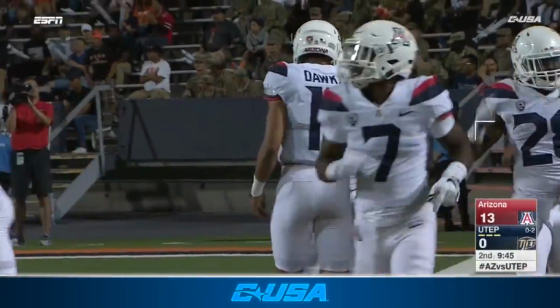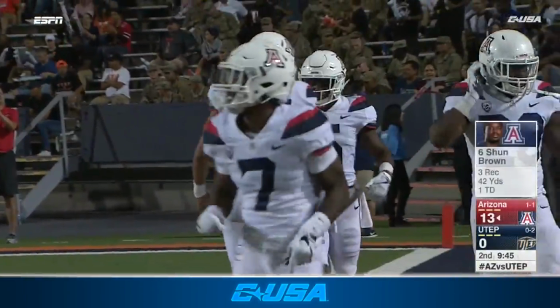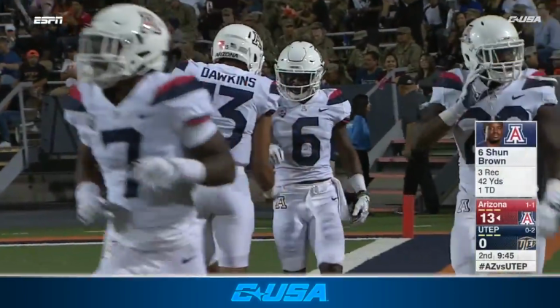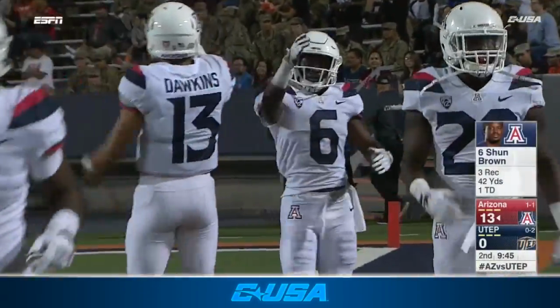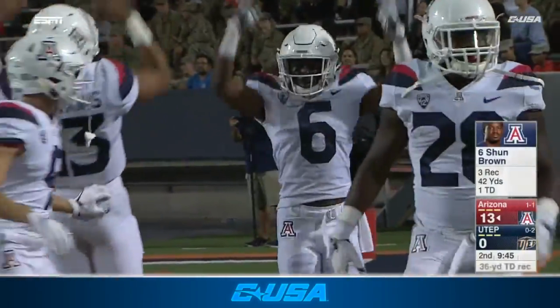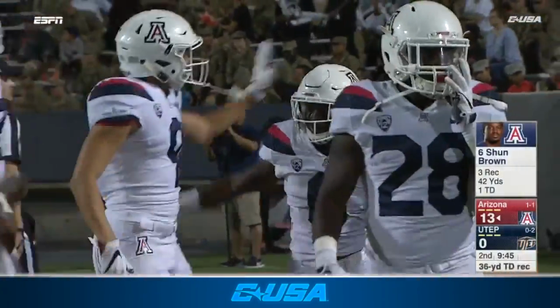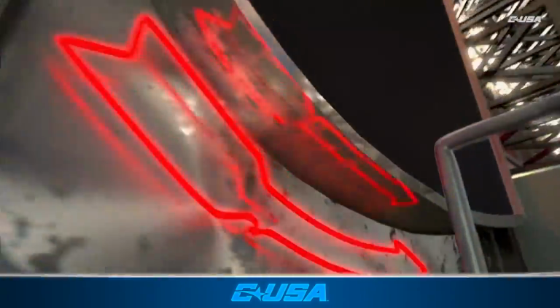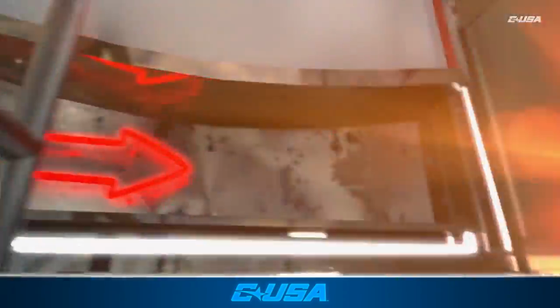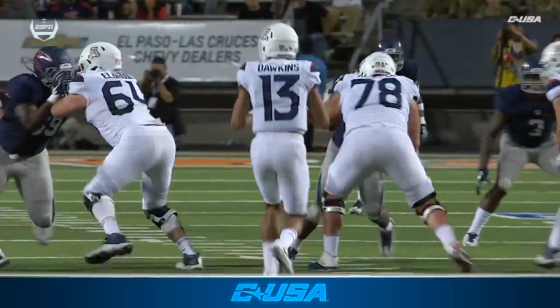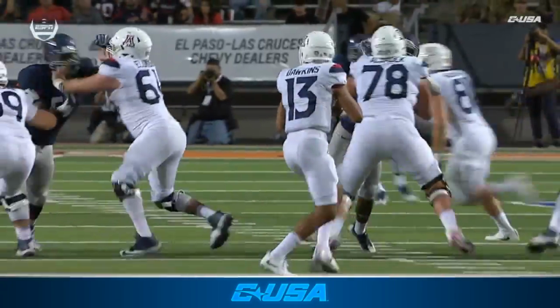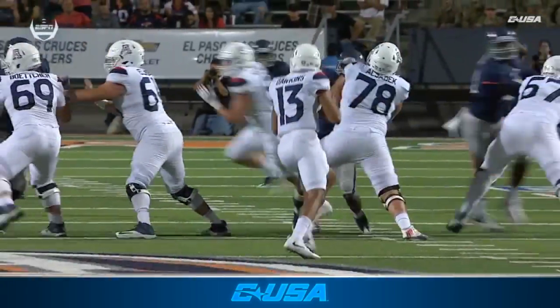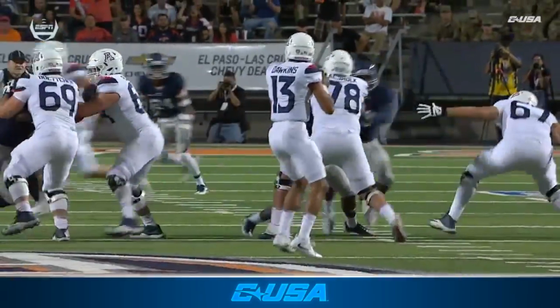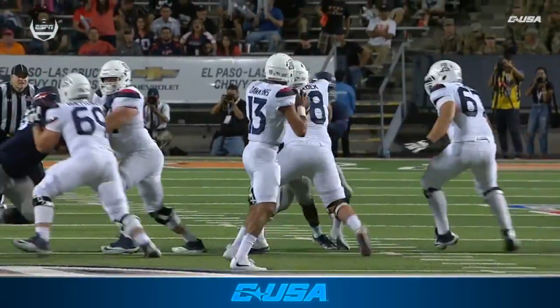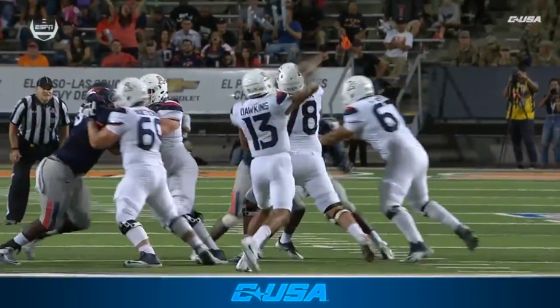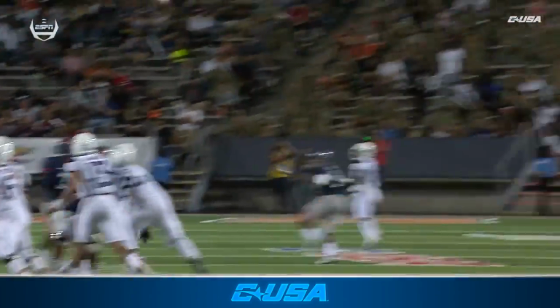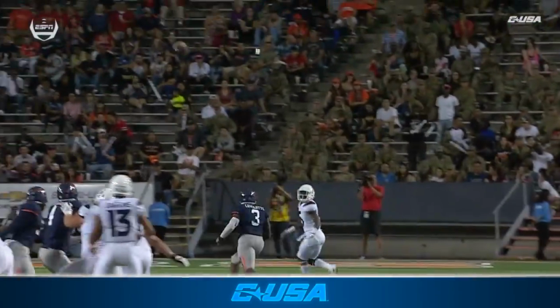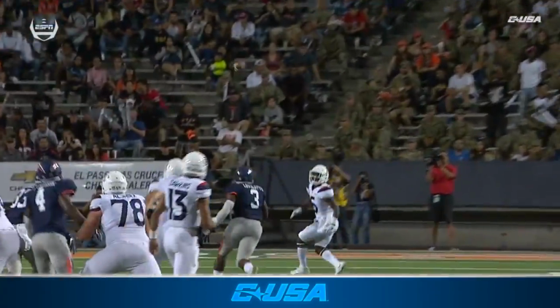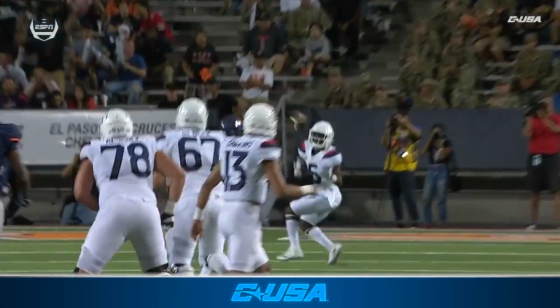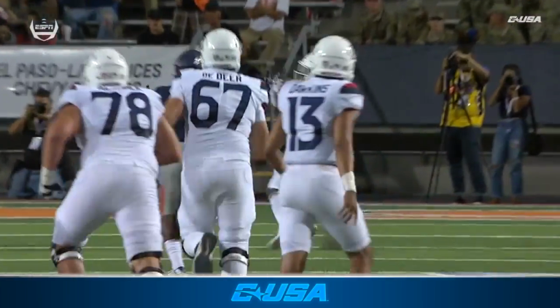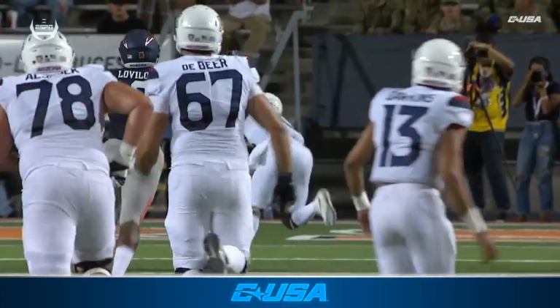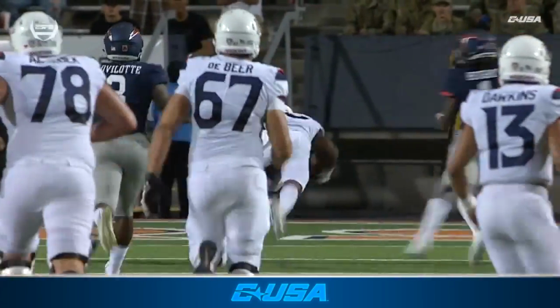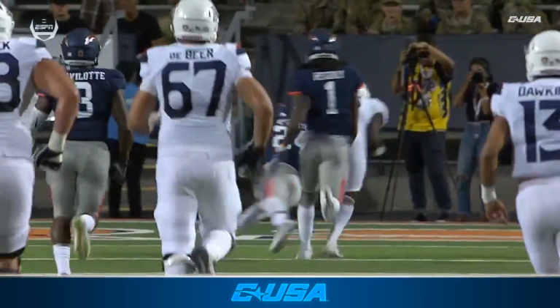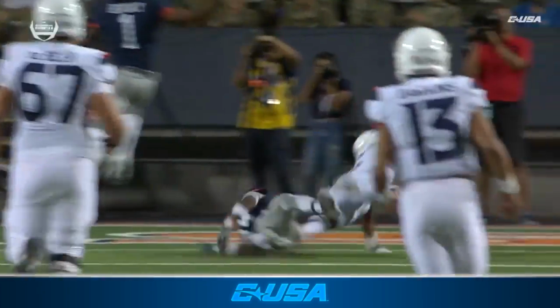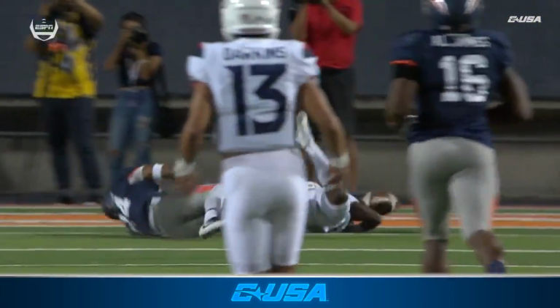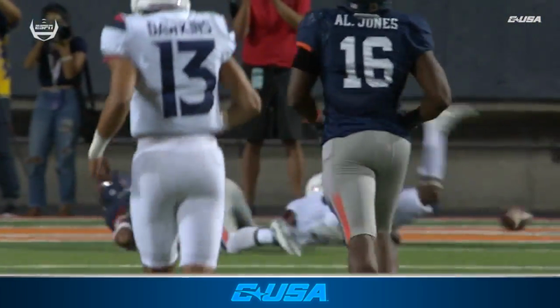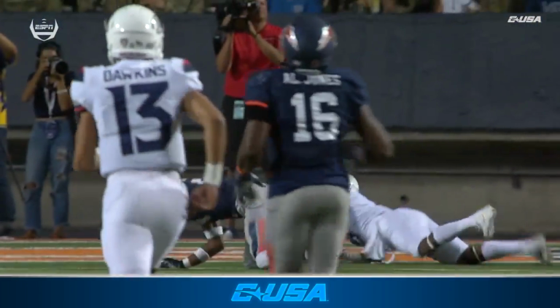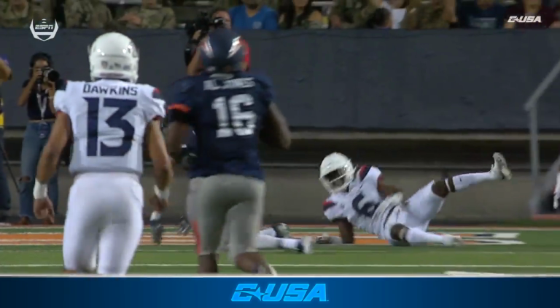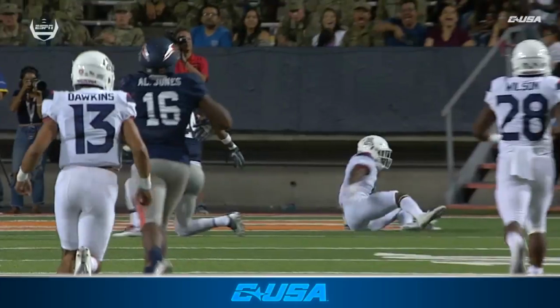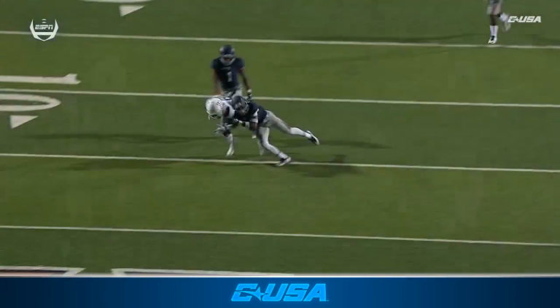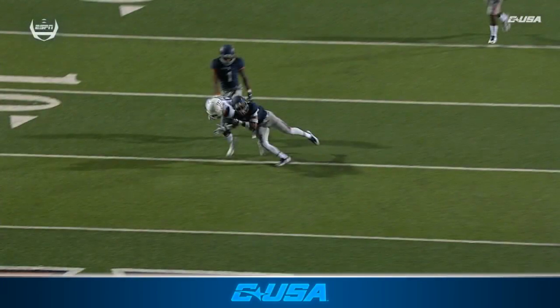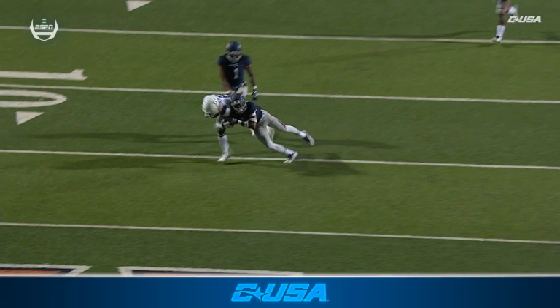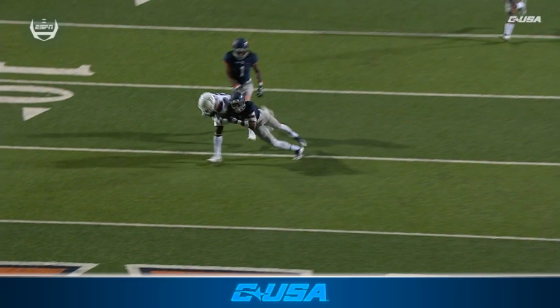Sean Brown working outside, just goes straight up the field. What I like is Dawkins' eyes start to the left. He works back to the right and he finds his target. Sean Brown wide open. This is an excellent pass.